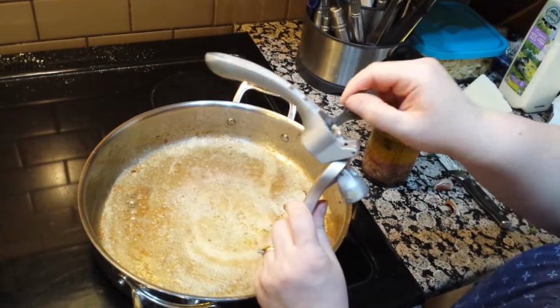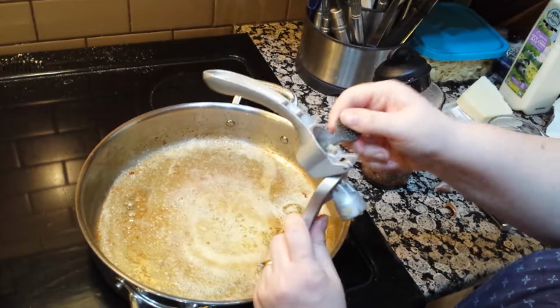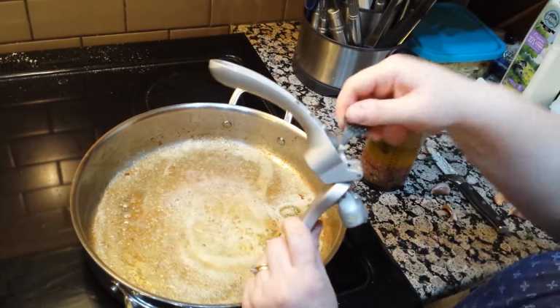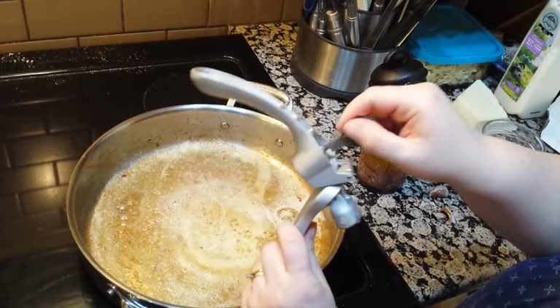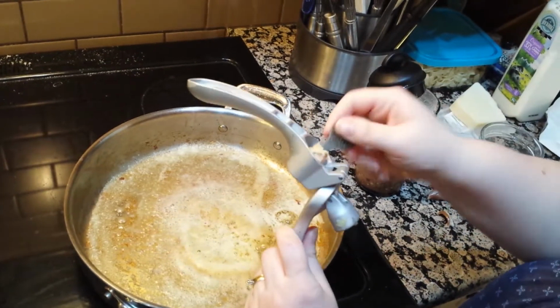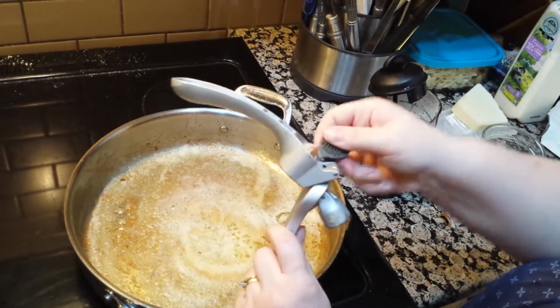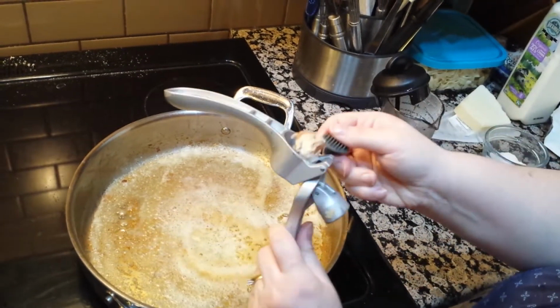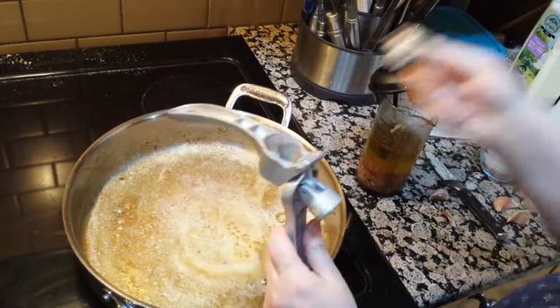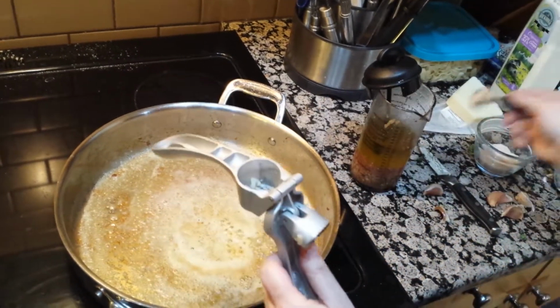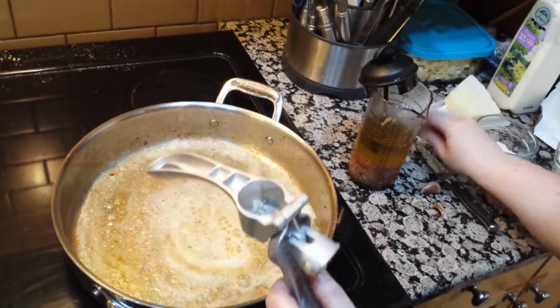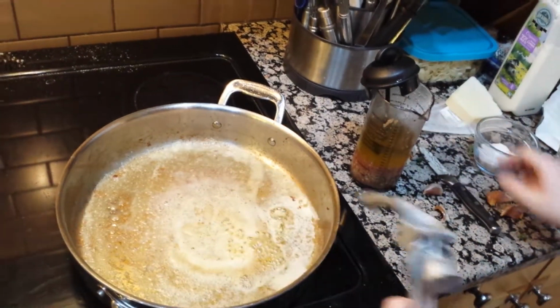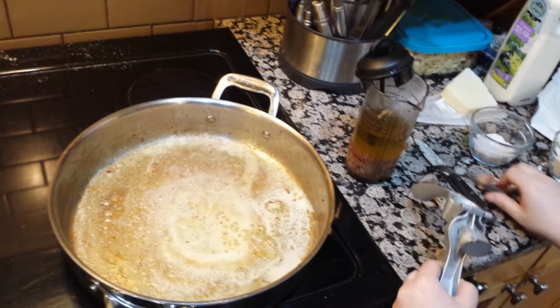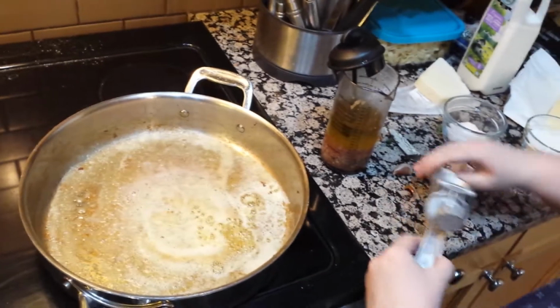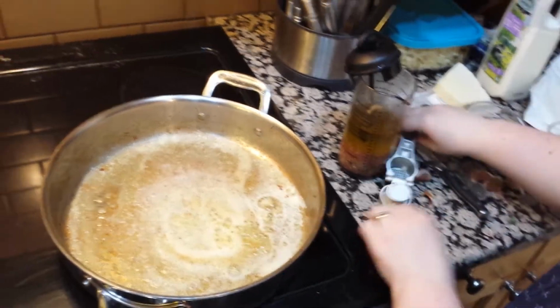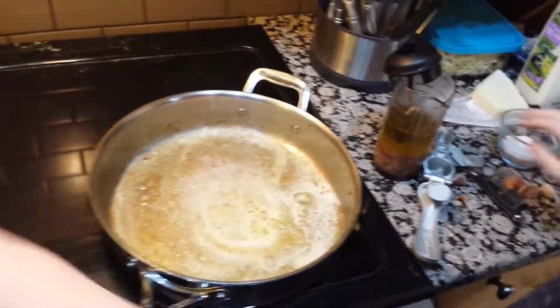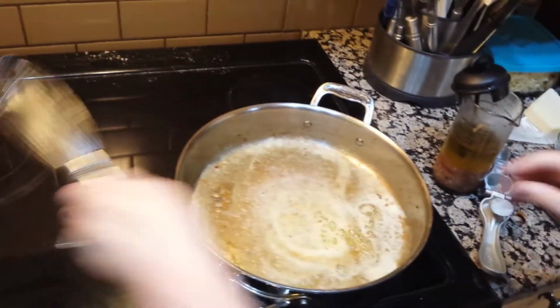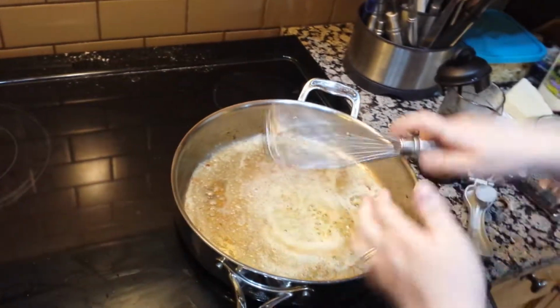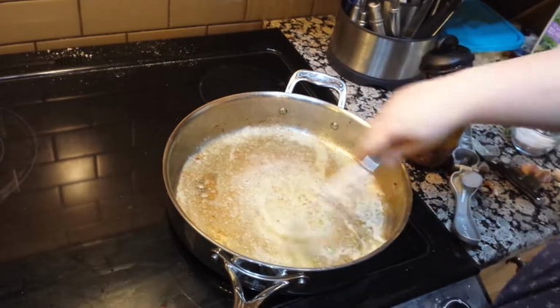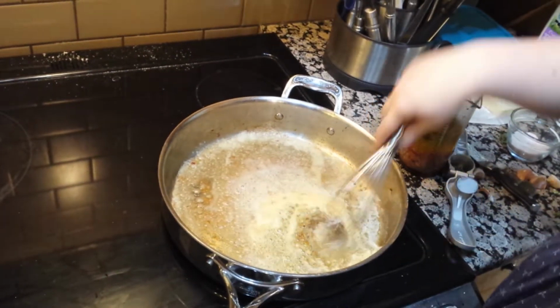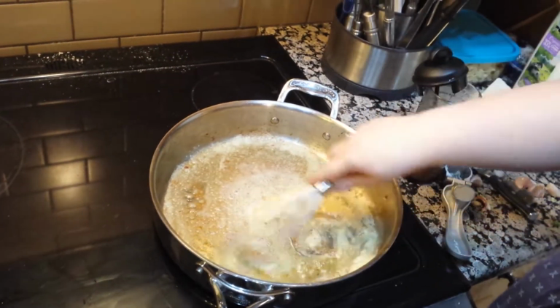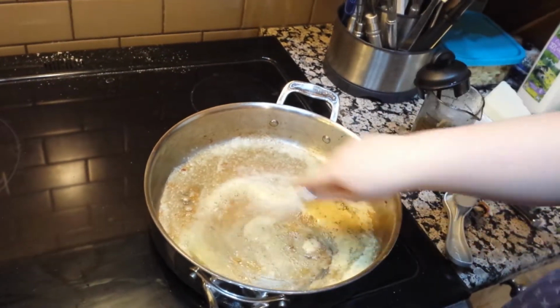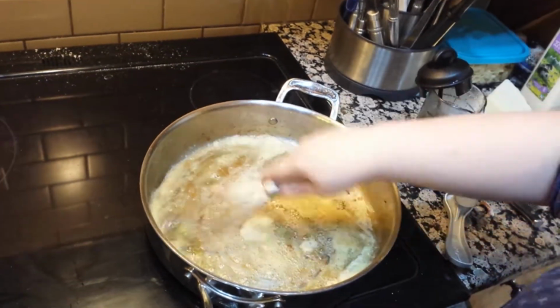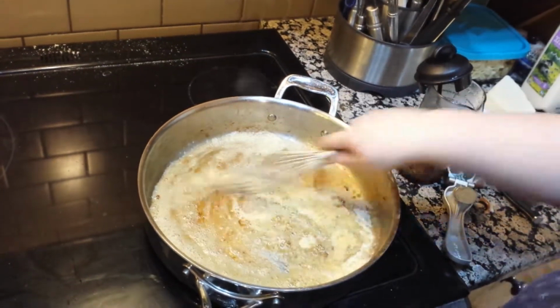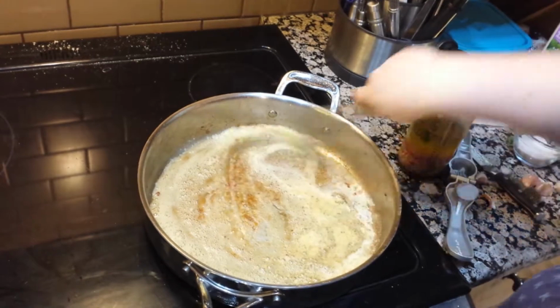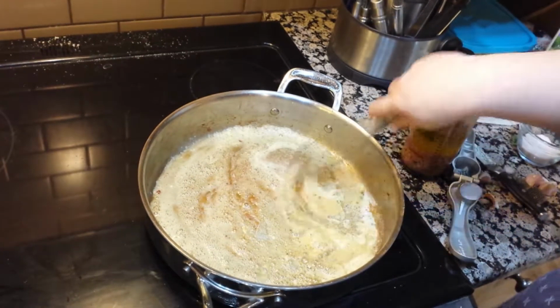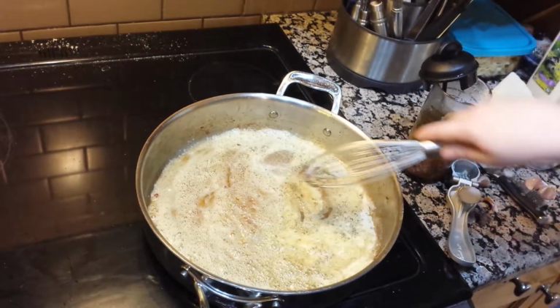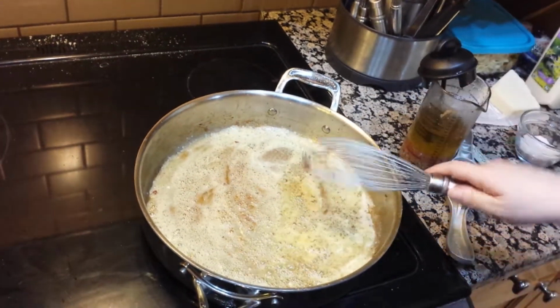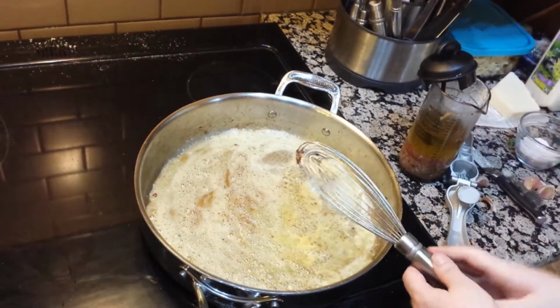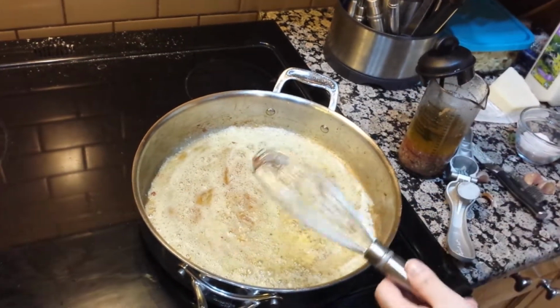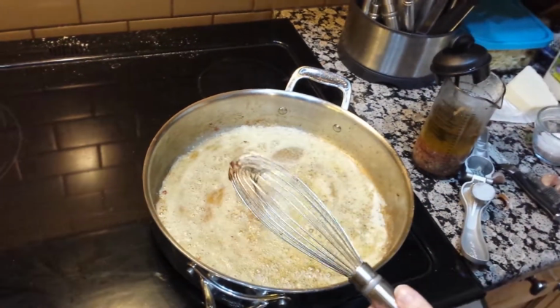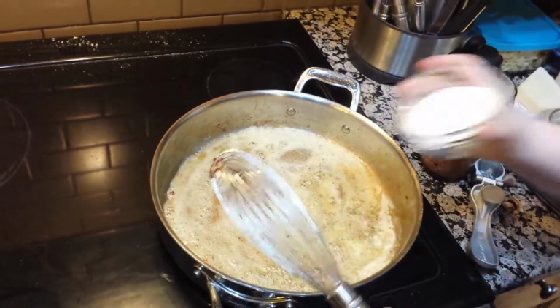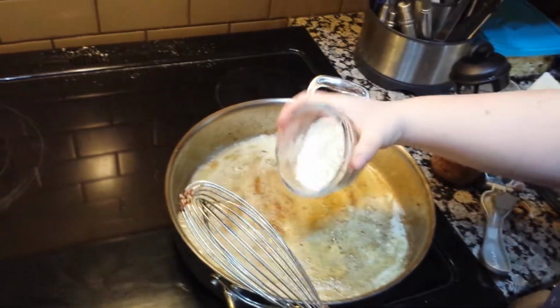I'm also going to add some garlic to my dressing in a second. But first, I need to whisk it around in this butter and get some flour in here before my butter browns.